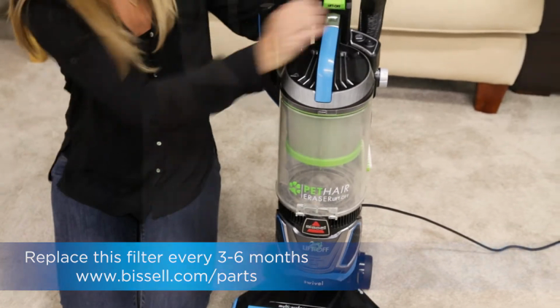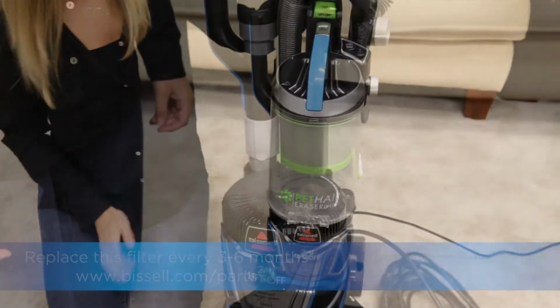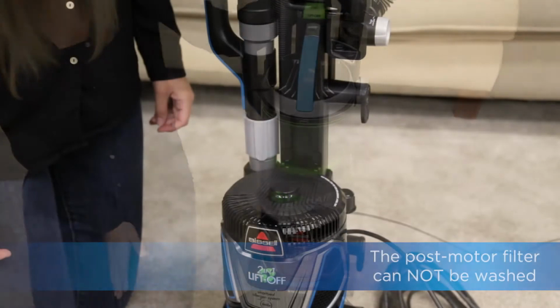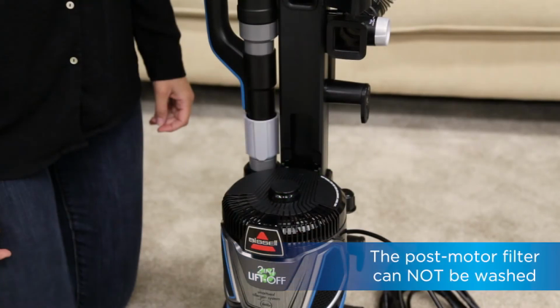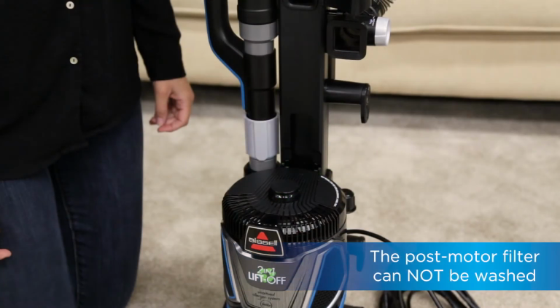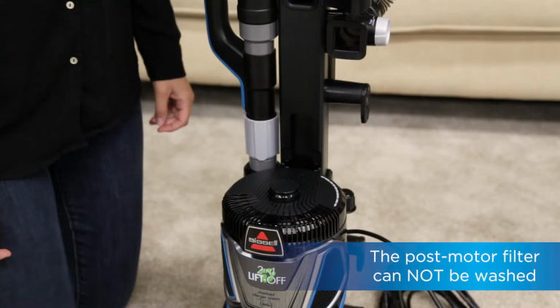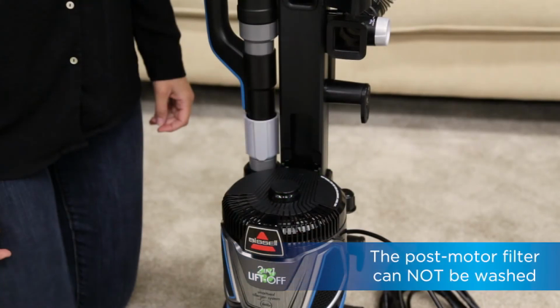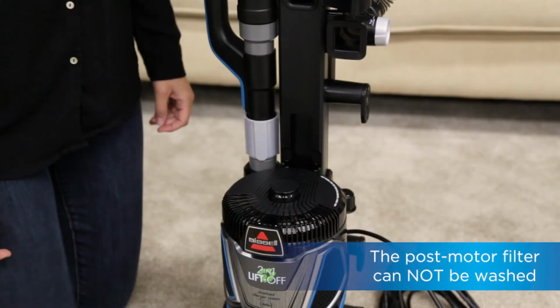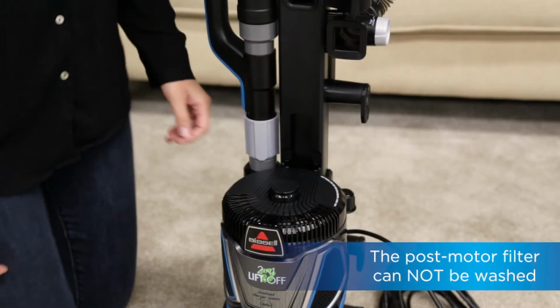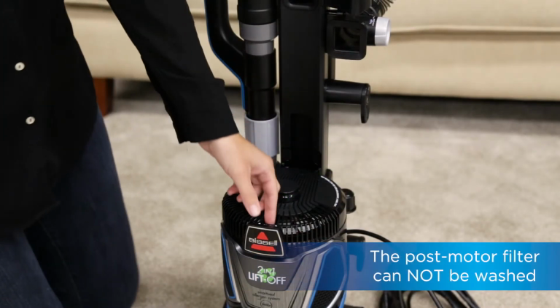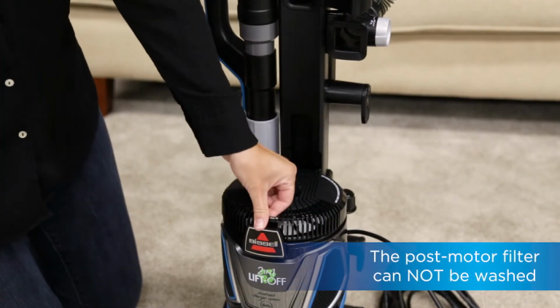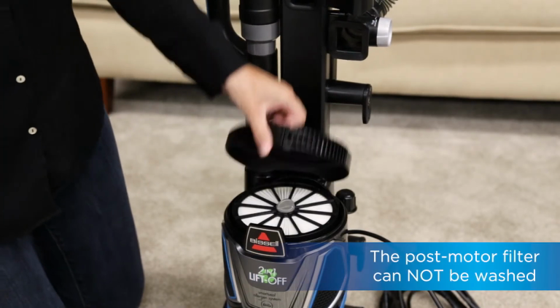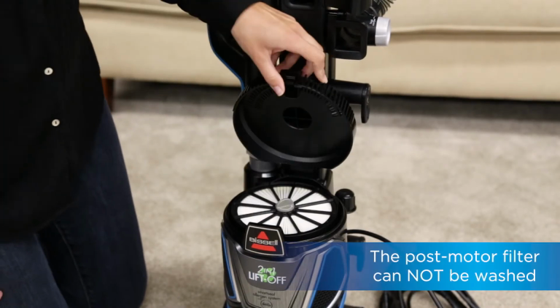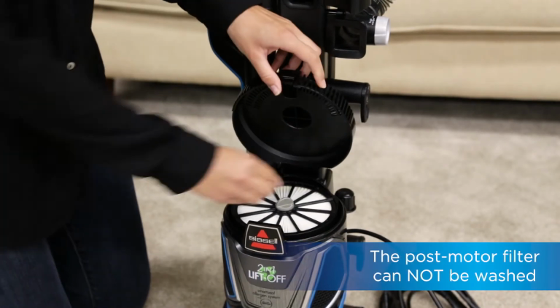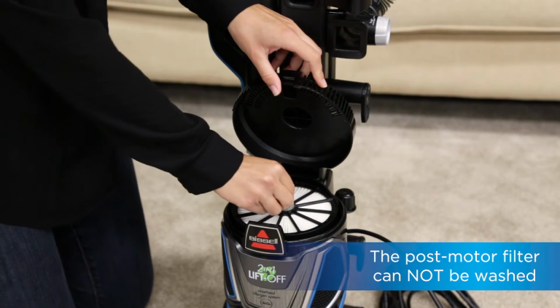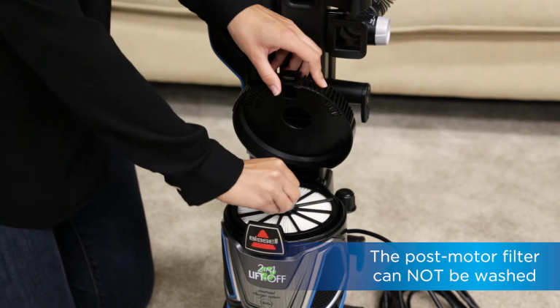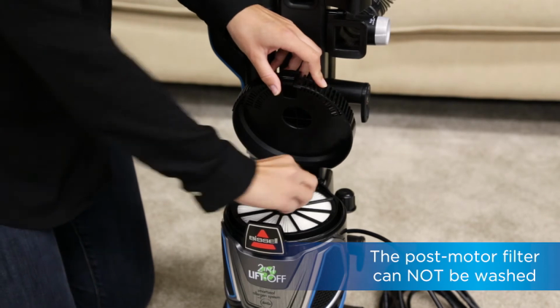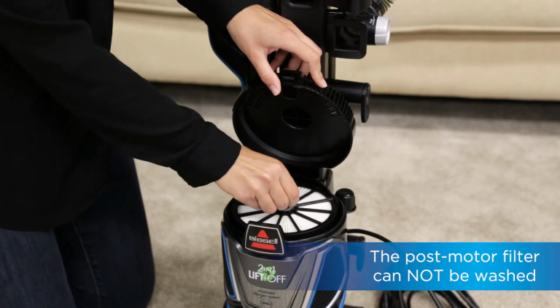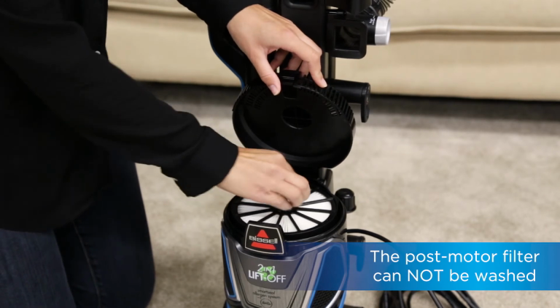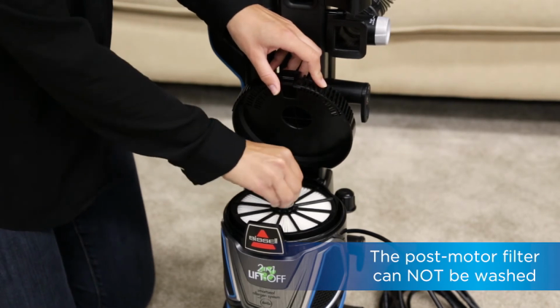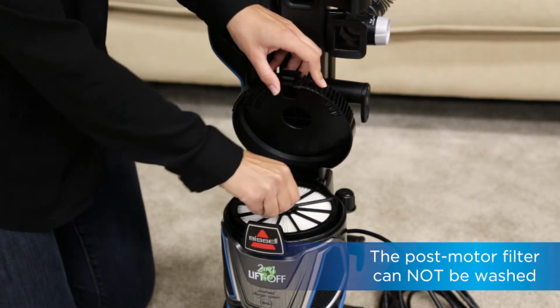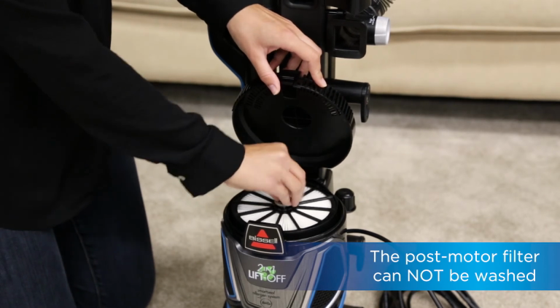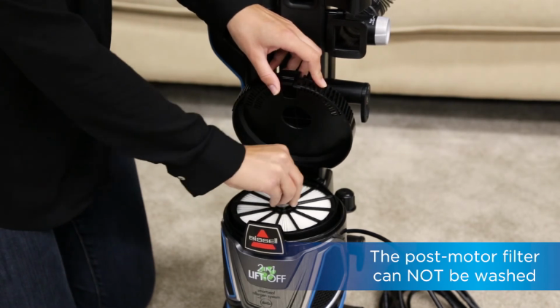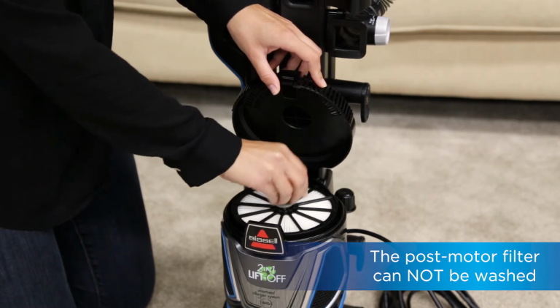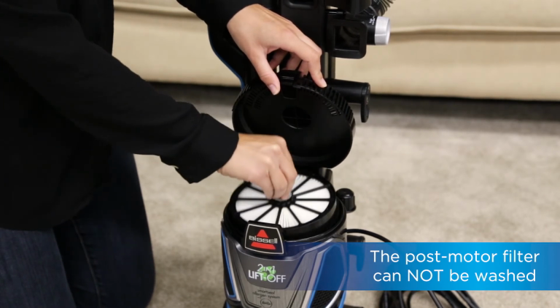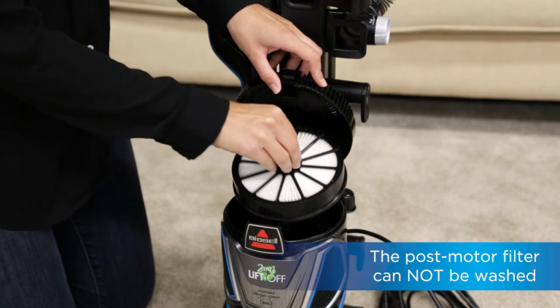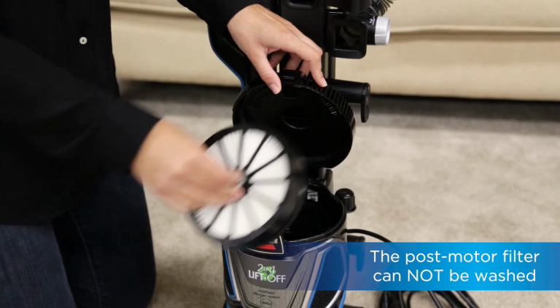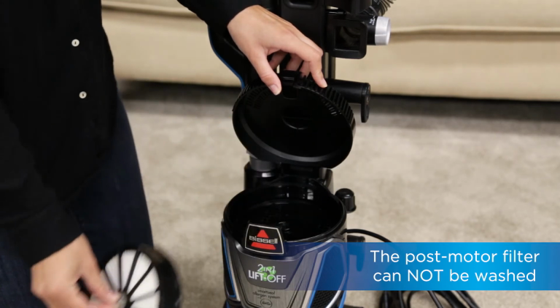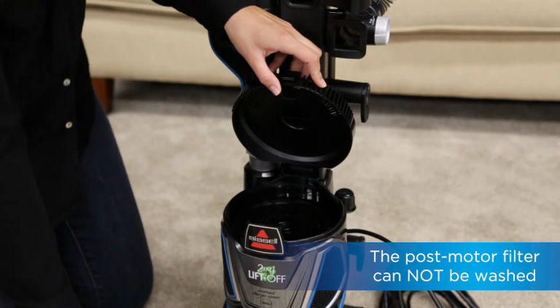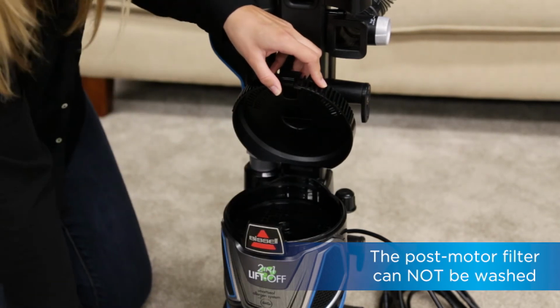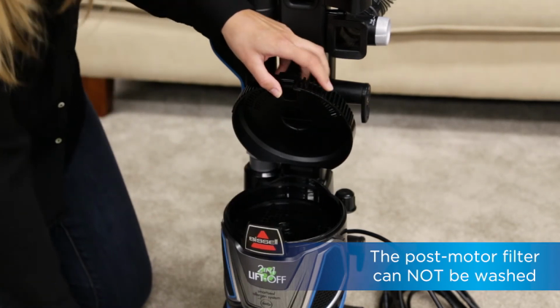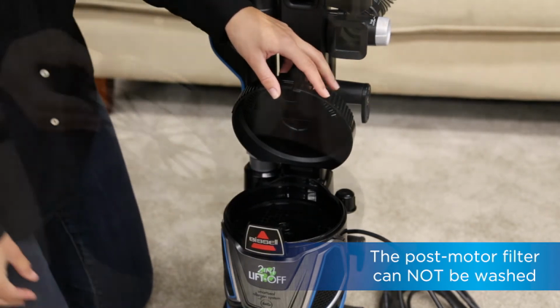The next filter you will need to clean is the post-motor filter. Remove the post-motor filter cover by pulling up on the tab. Now you can unscrew the post-motor filter by turning the tab counter-clockwise. Once the filter is unscrewed, you may remove.